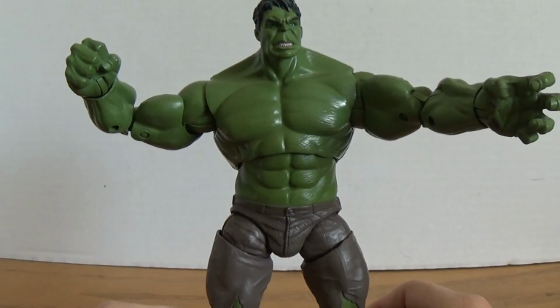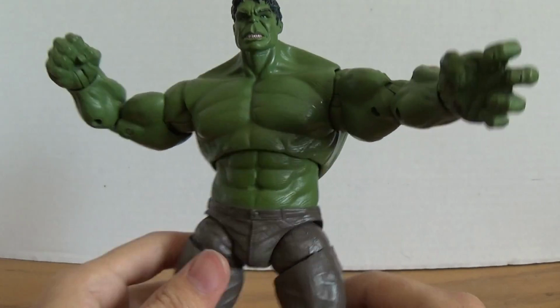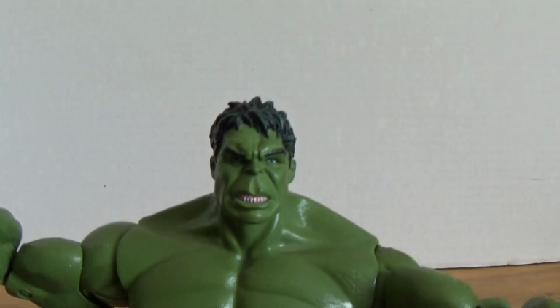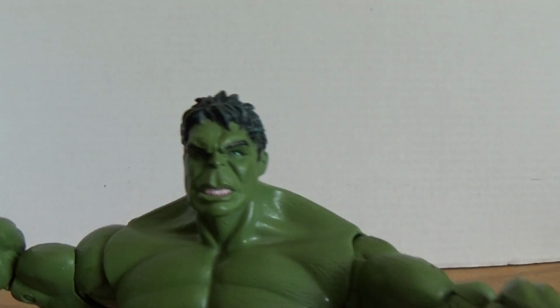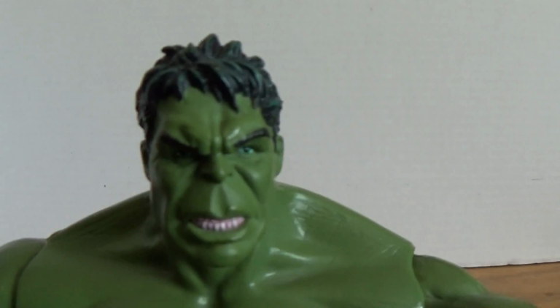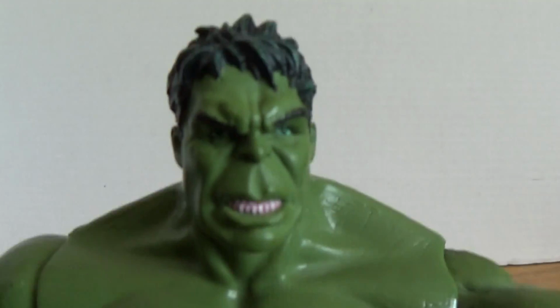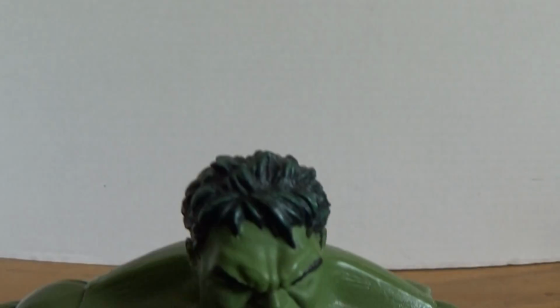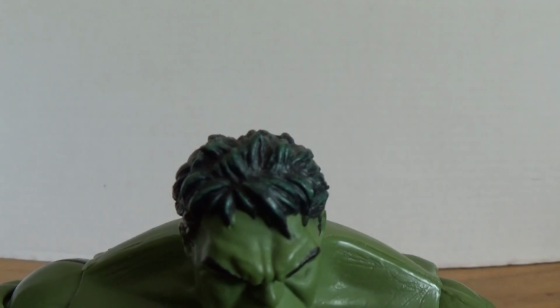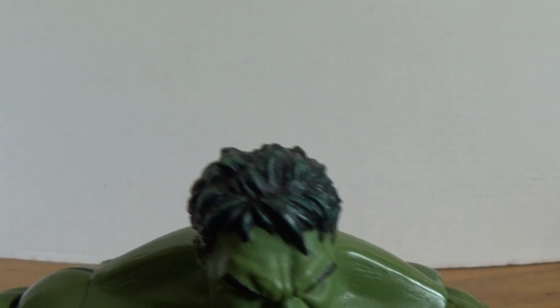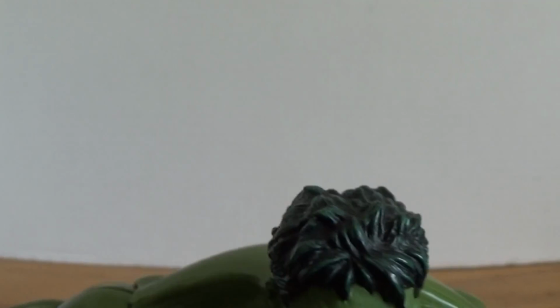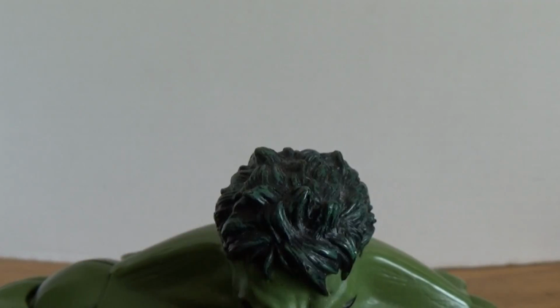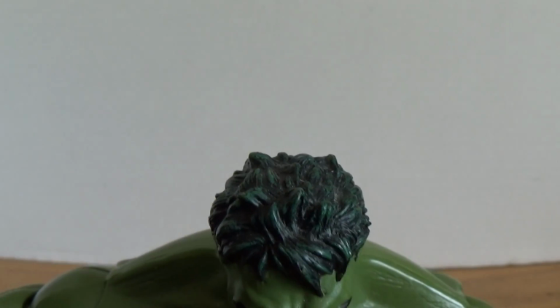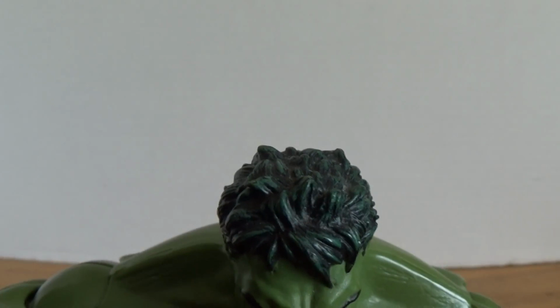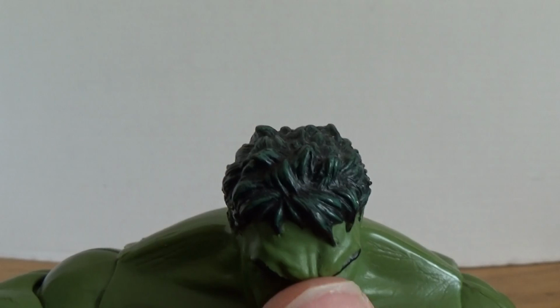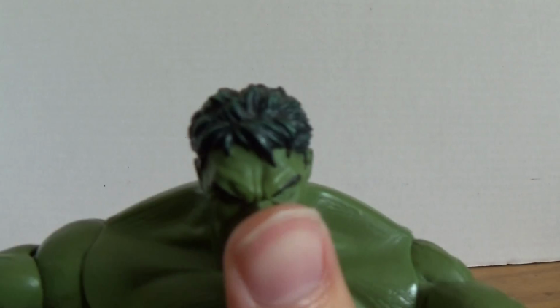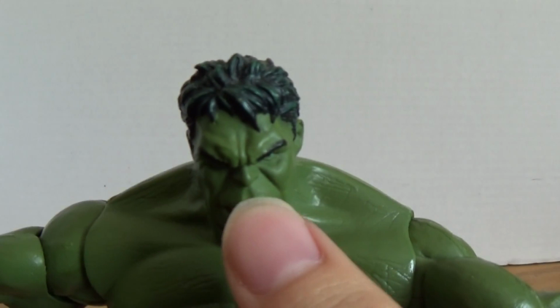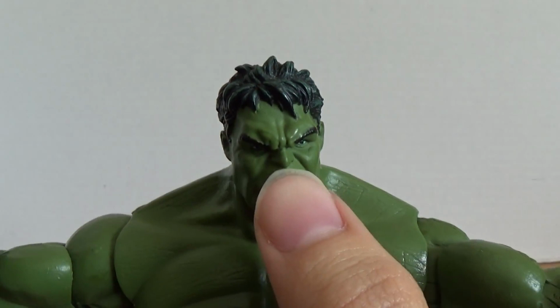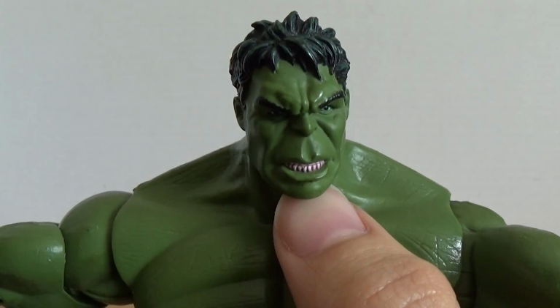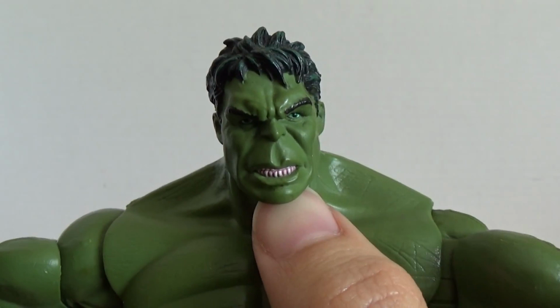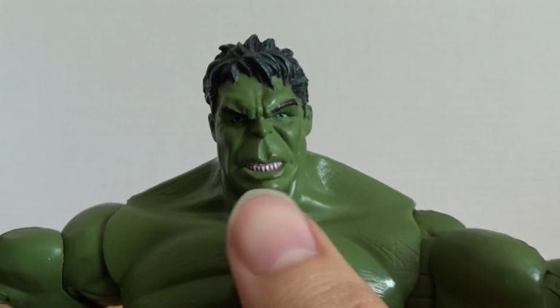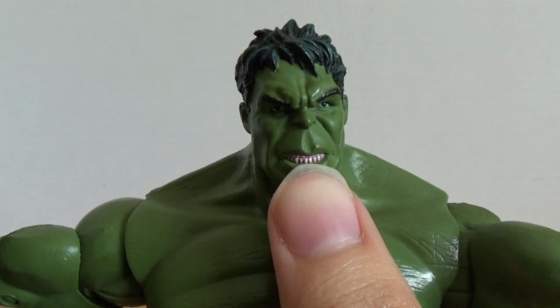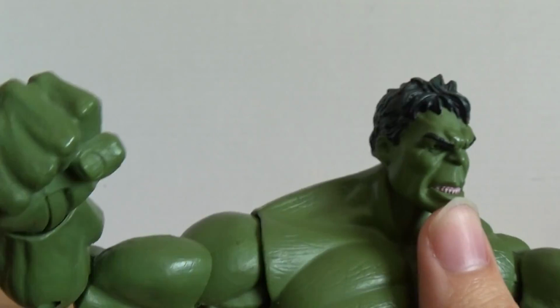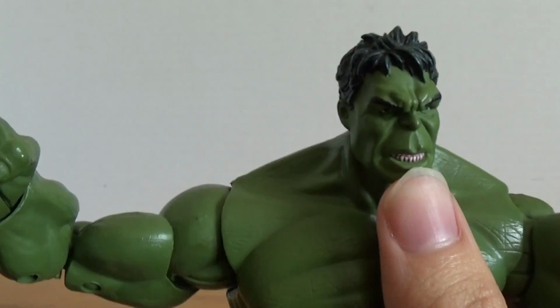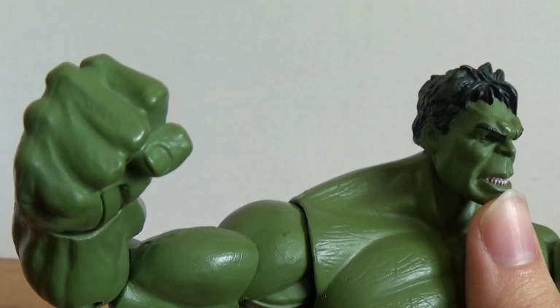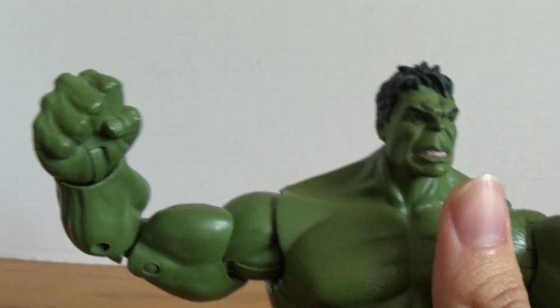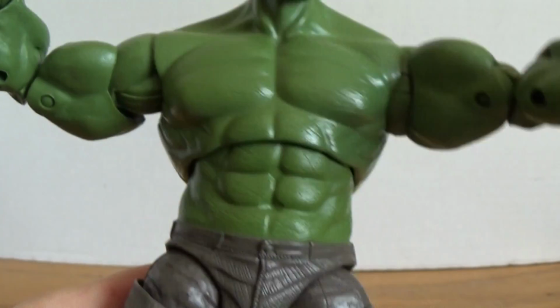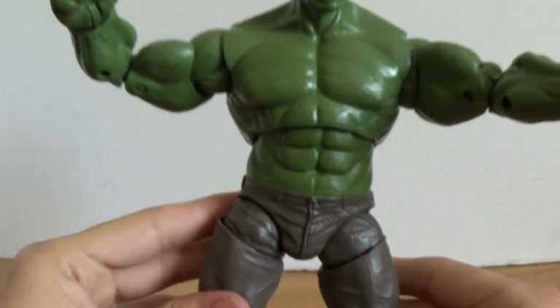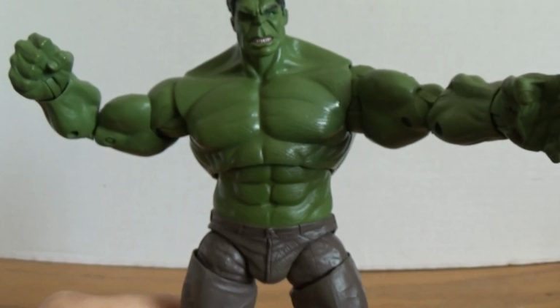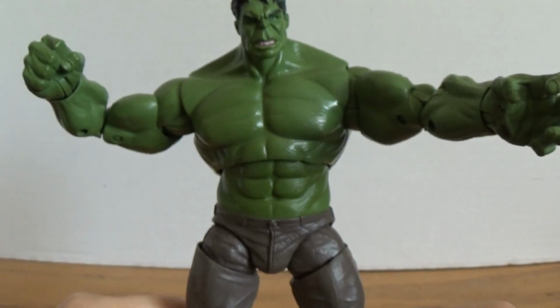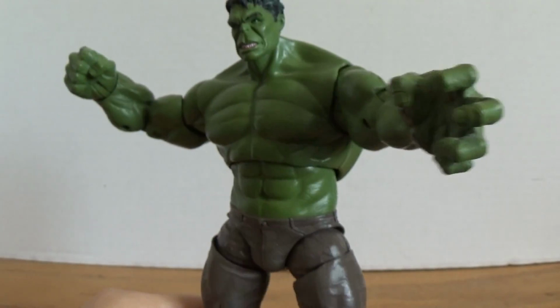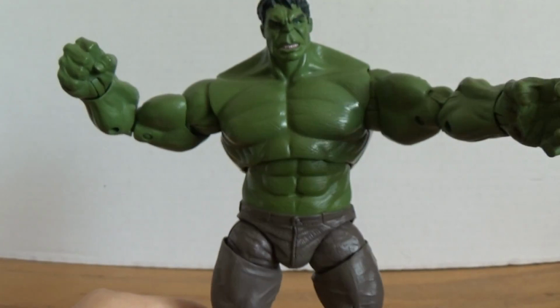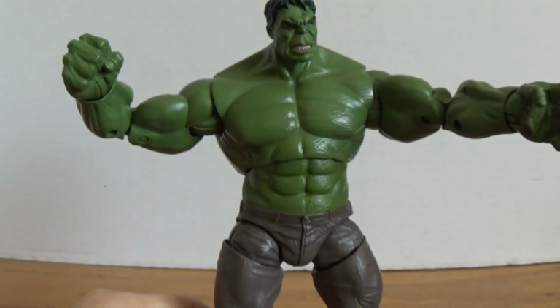Paint apps — like I said, in the head. The head has shading in the hair. The eyebrows came out okay, the eyes came out okay, the teeth came out okay. The nails — just everything paint app wise came out okay.